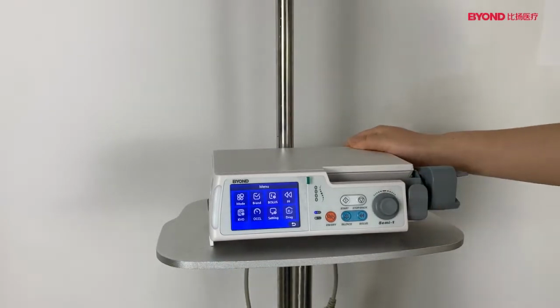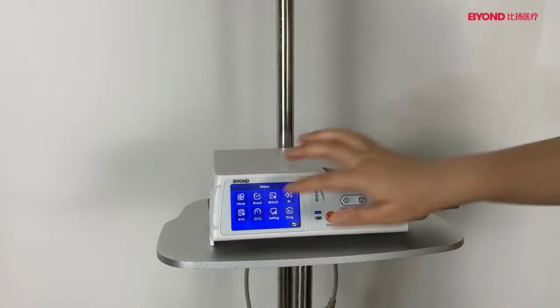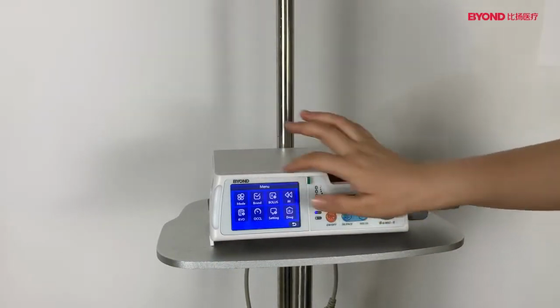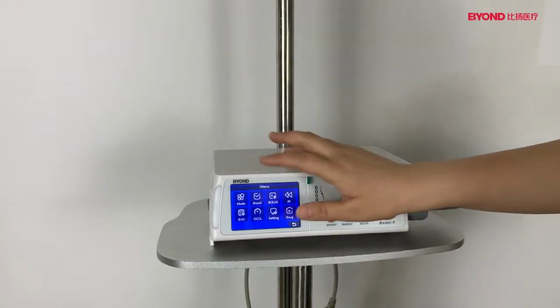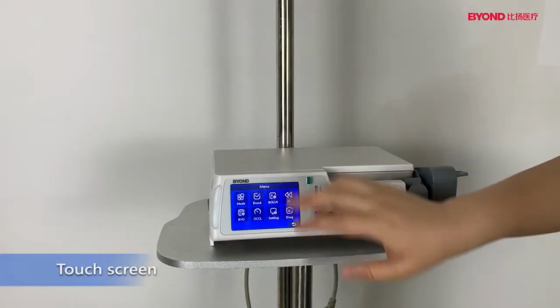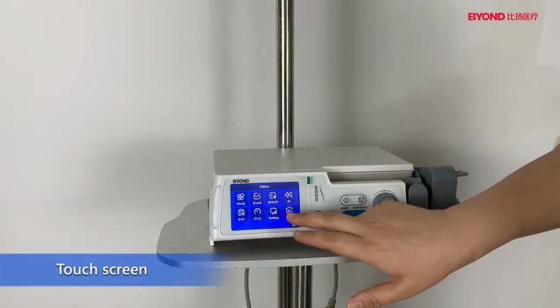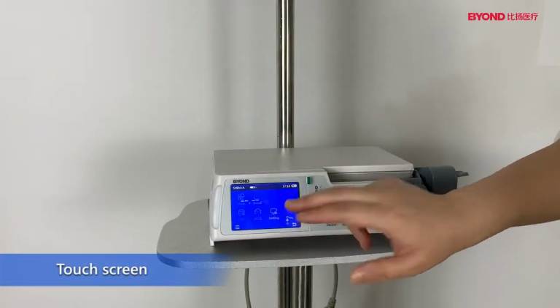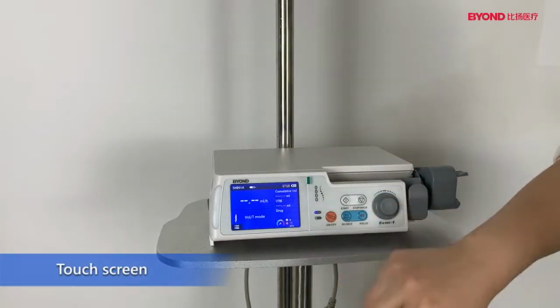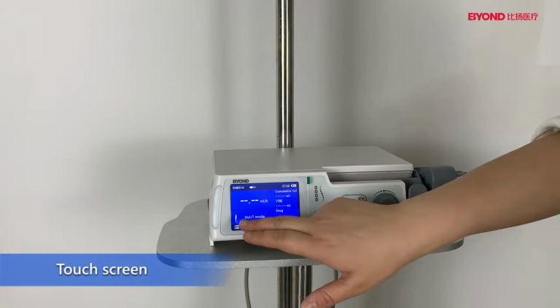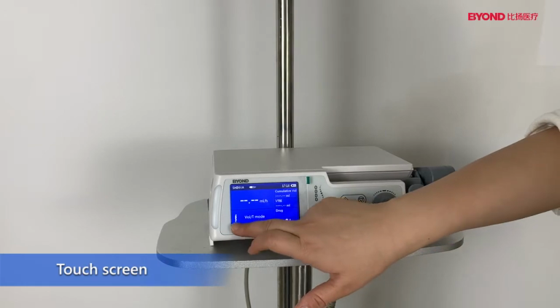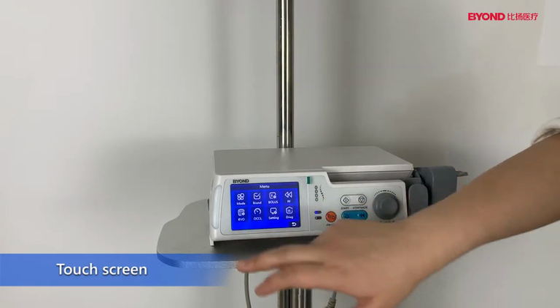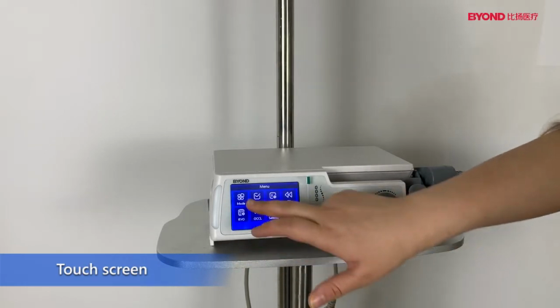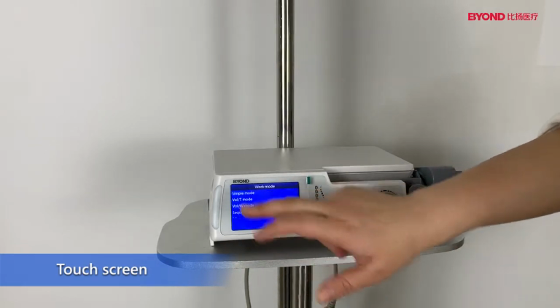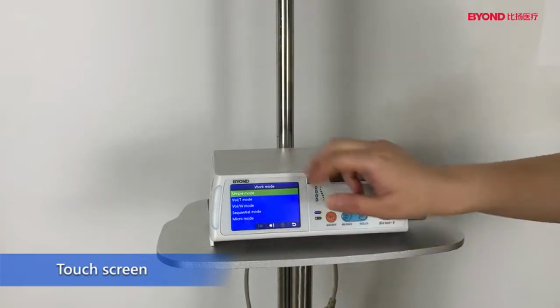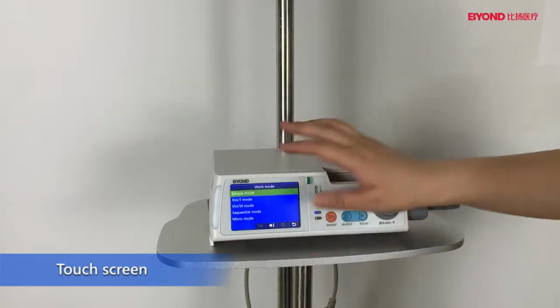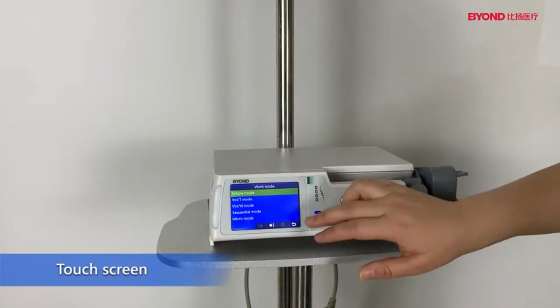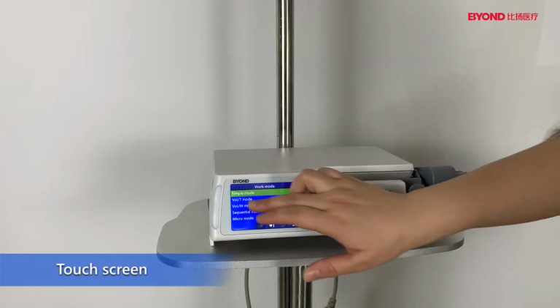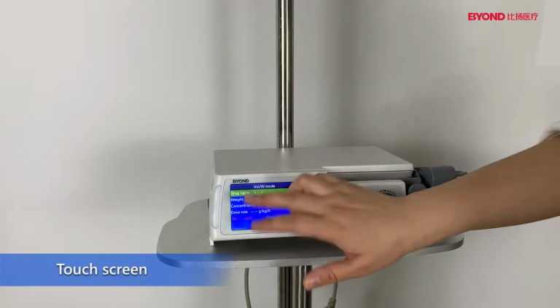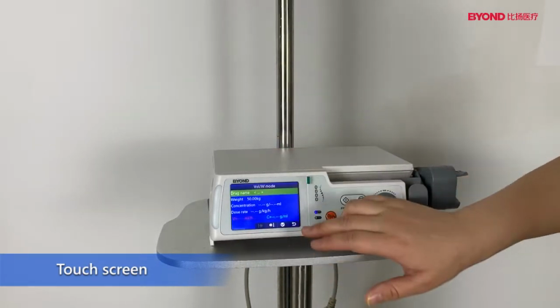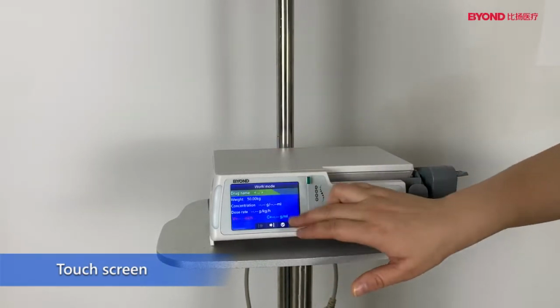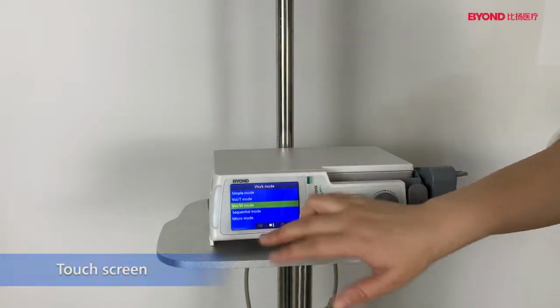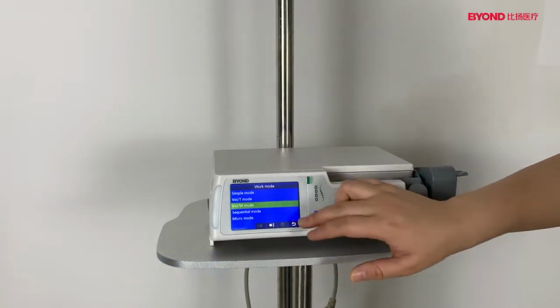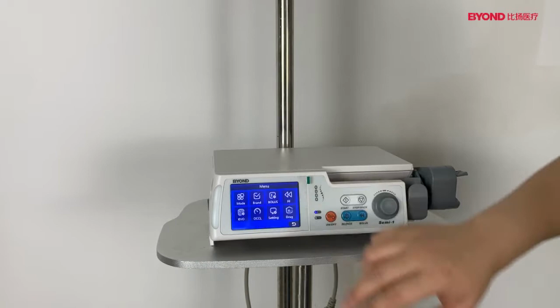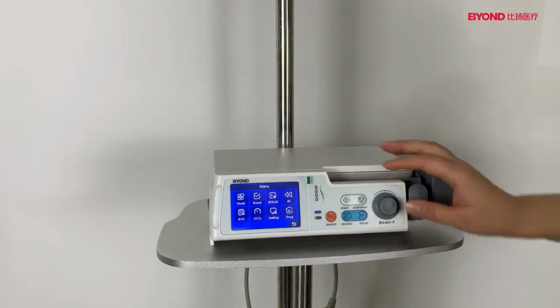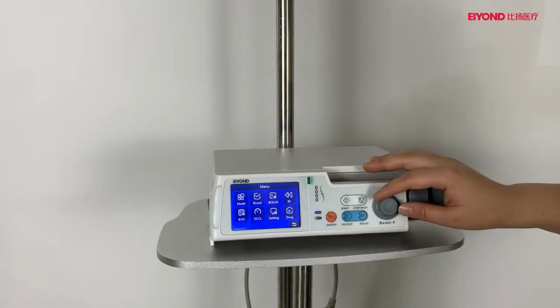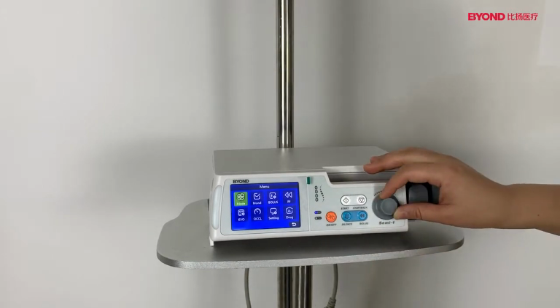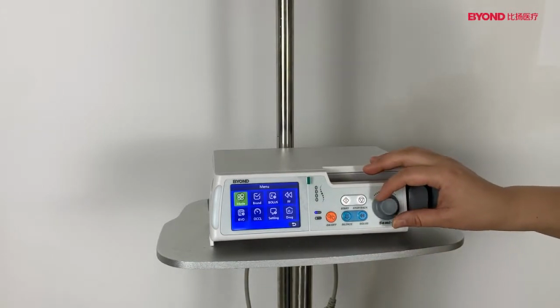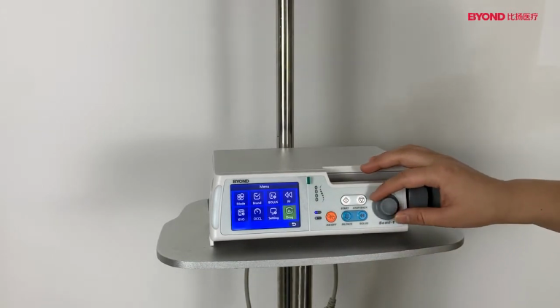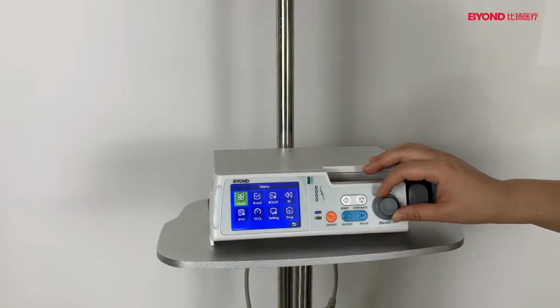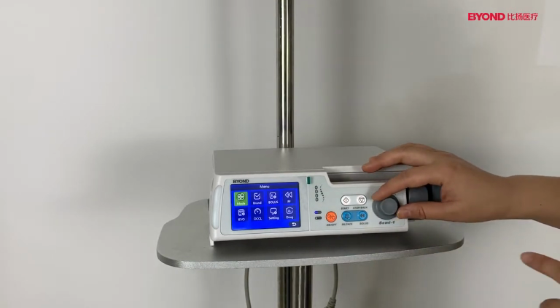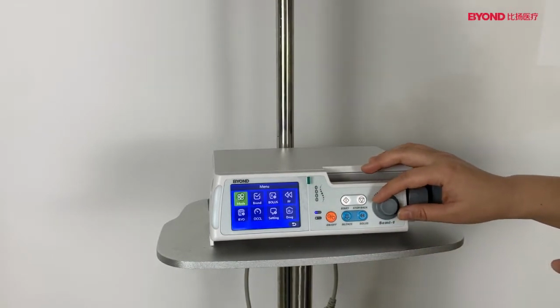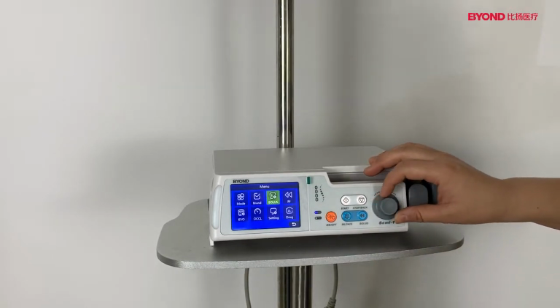The screen is a touch screen. You can control the pump by the touch screen, and you also can control the pump by the rotary button.